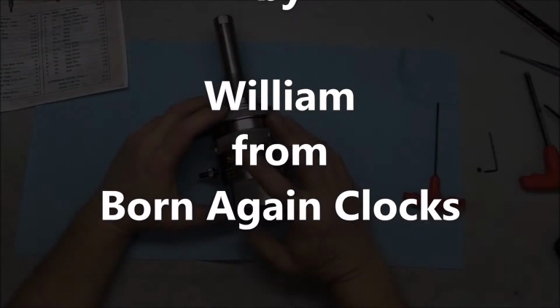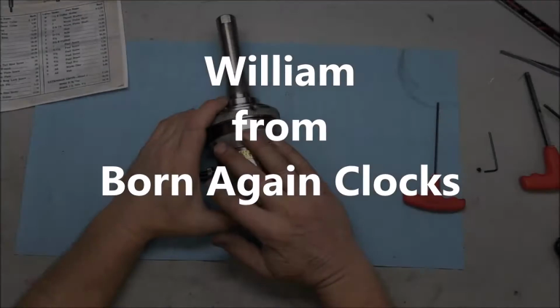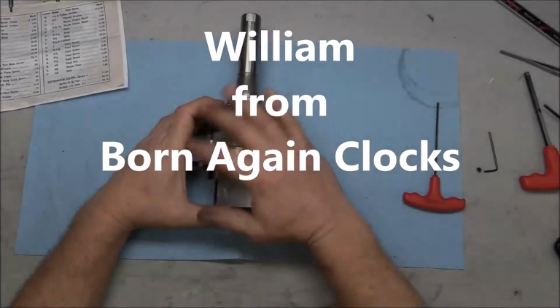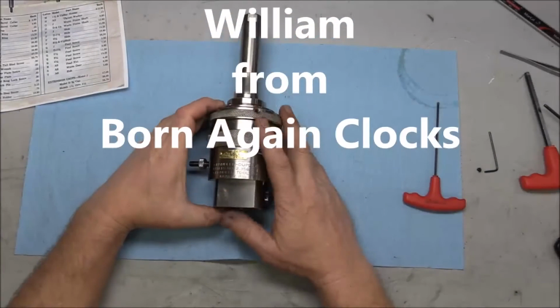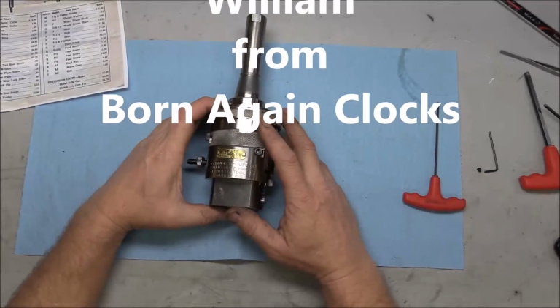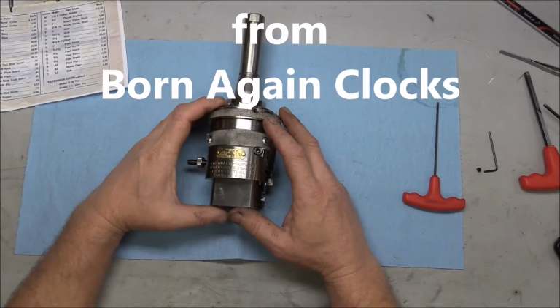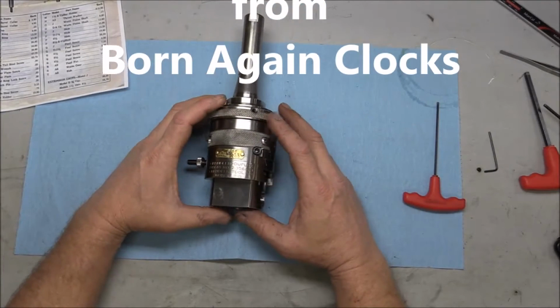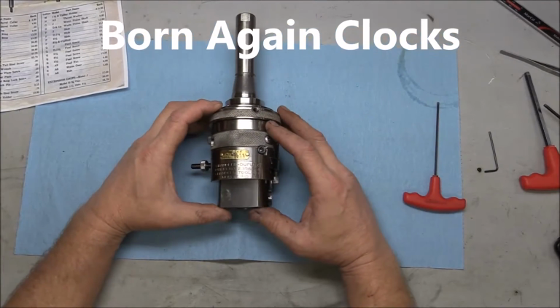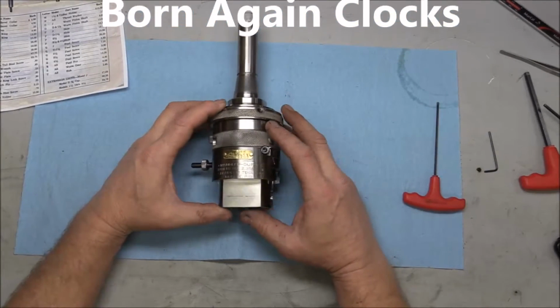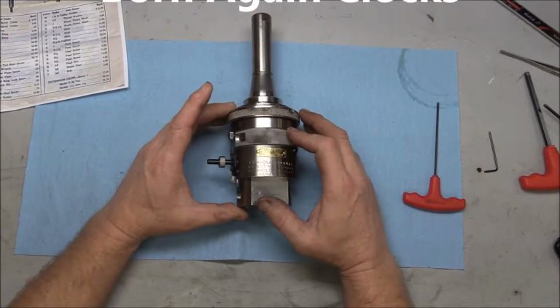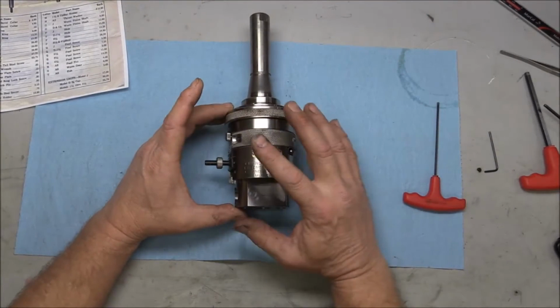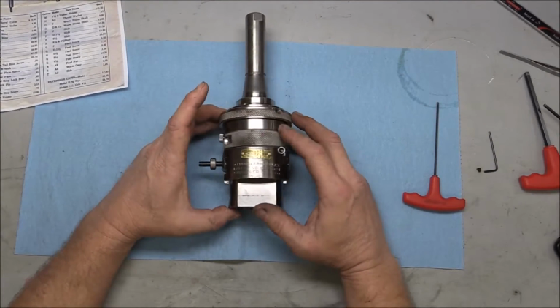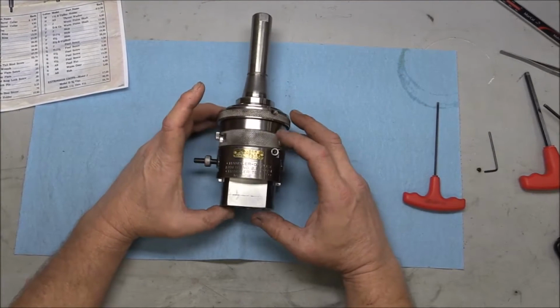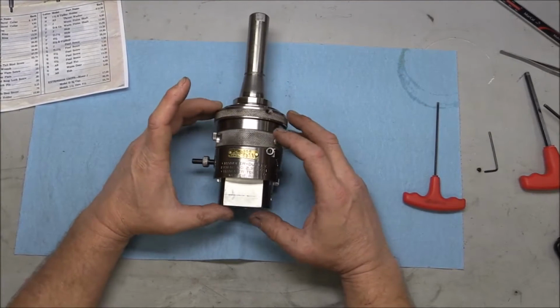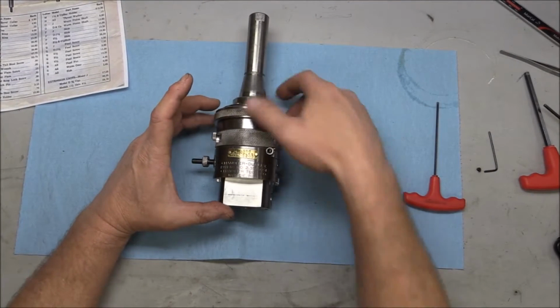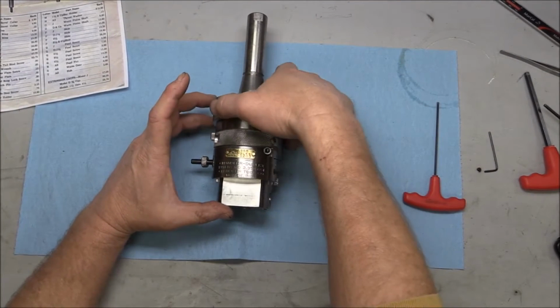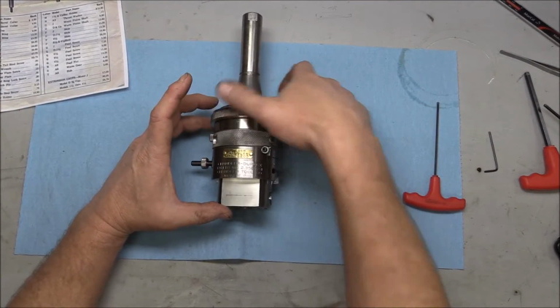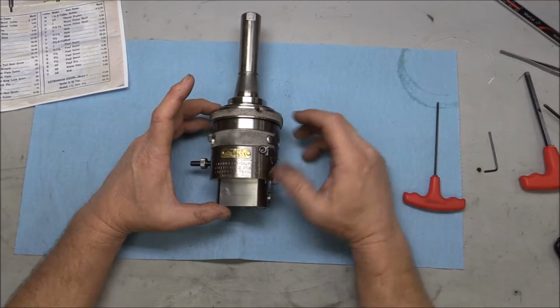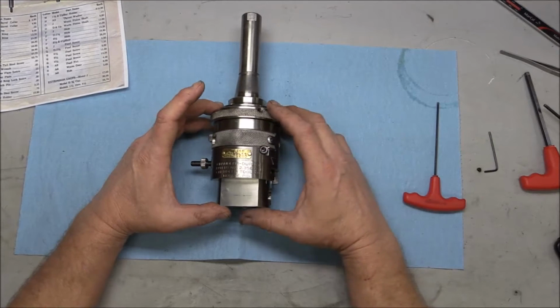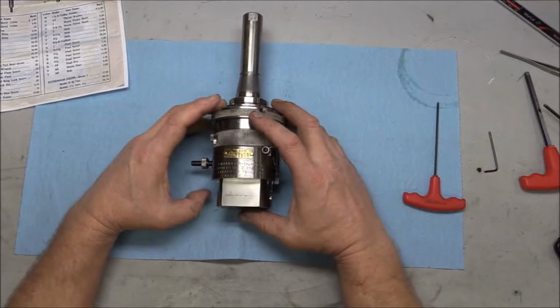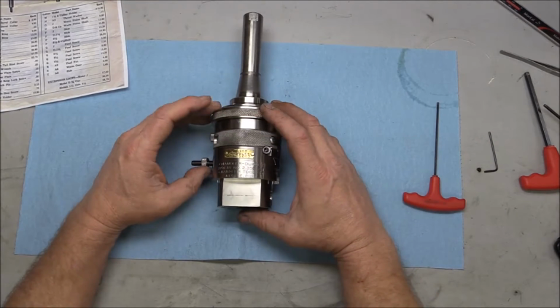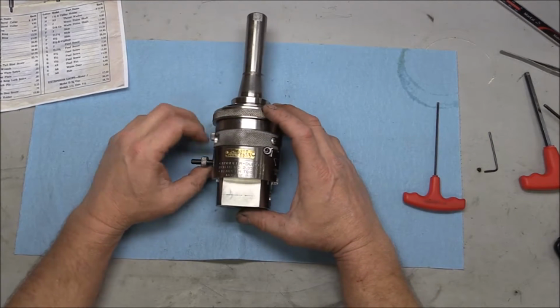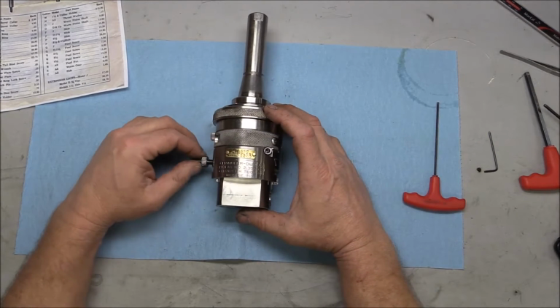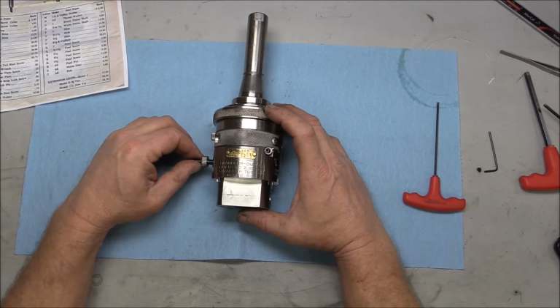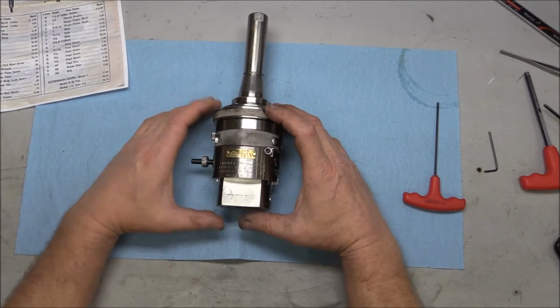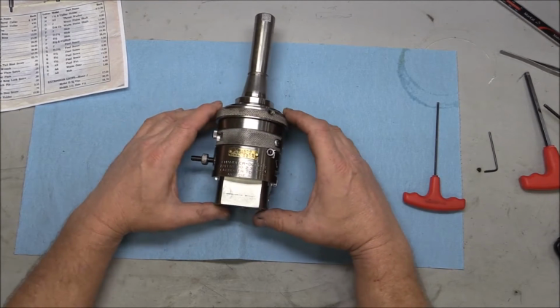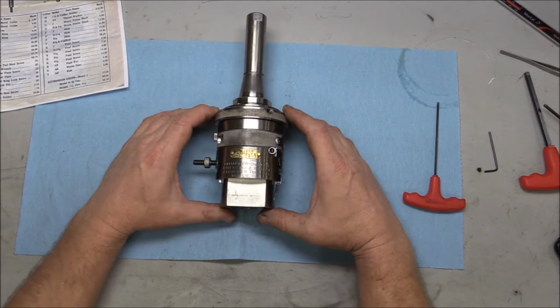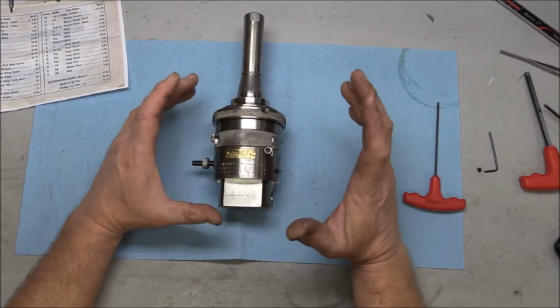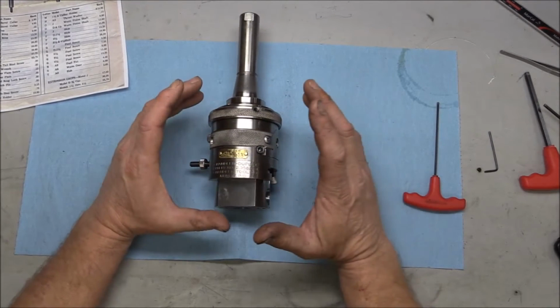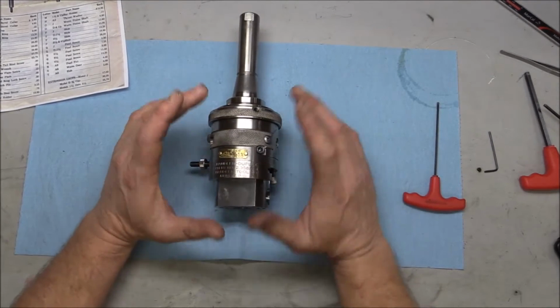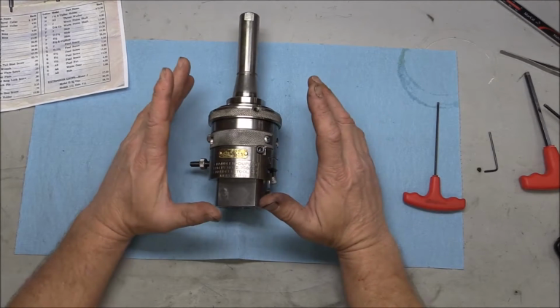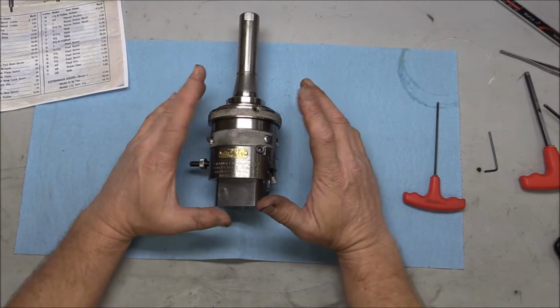When I got this thing it was a complete mess — not bad, but I could feel it in the feed ring and things like that. It was feeling a little gritty and grimy as far as operation.